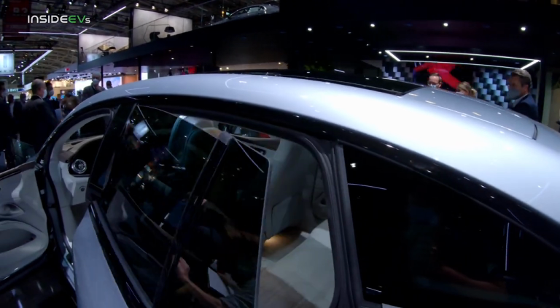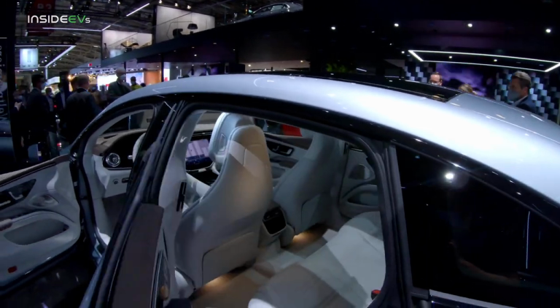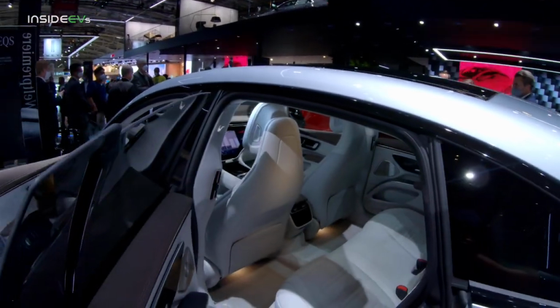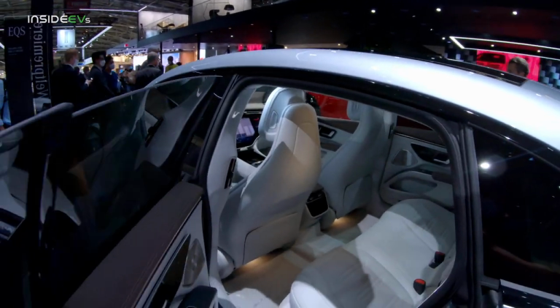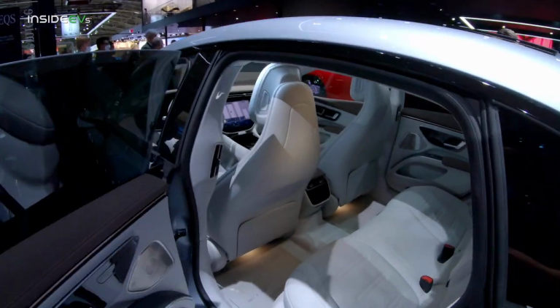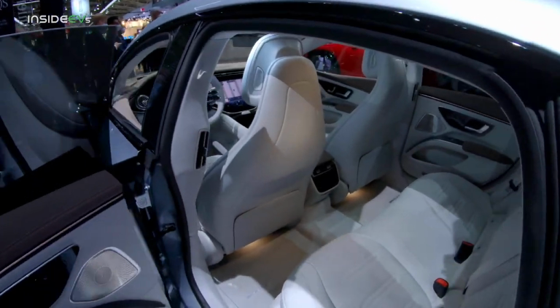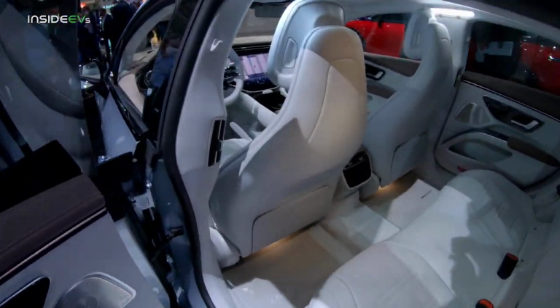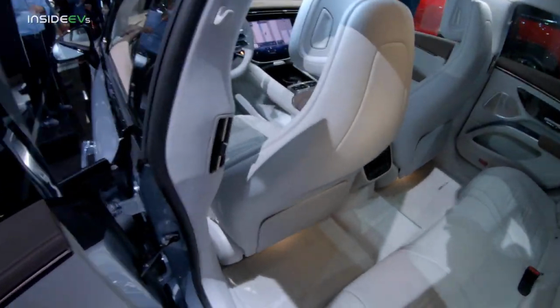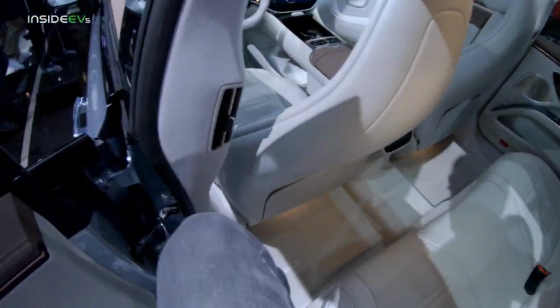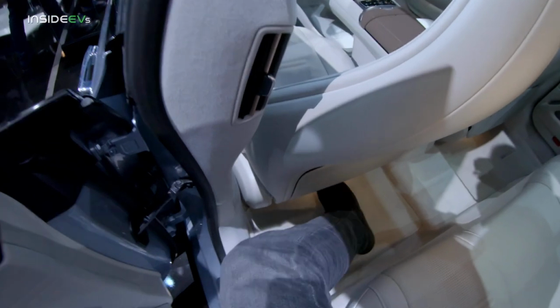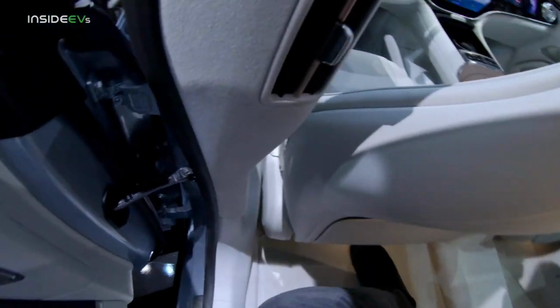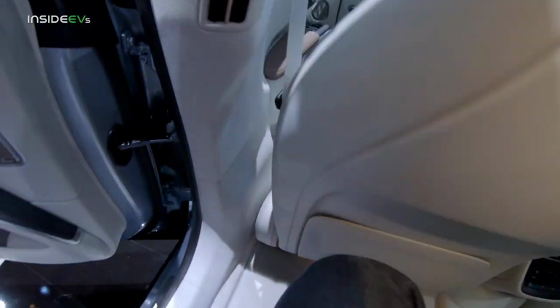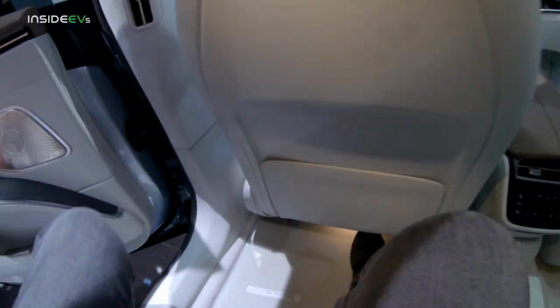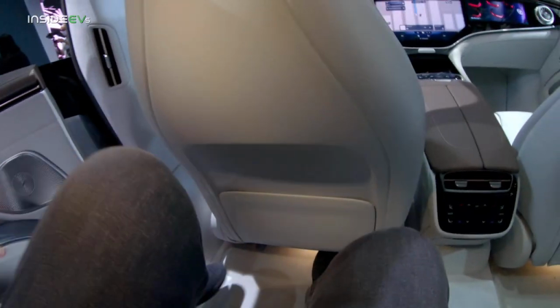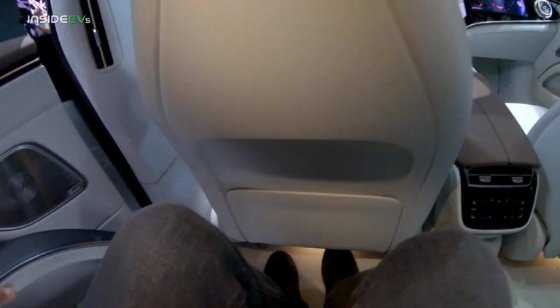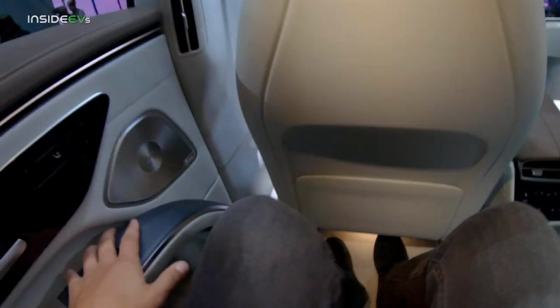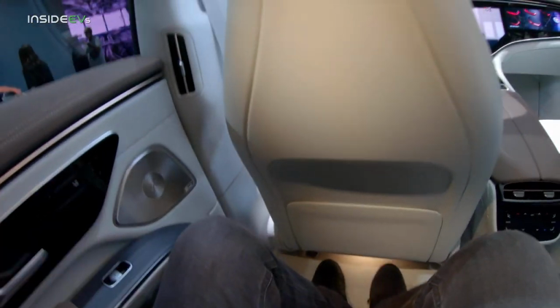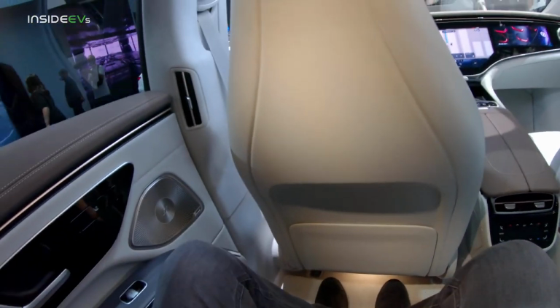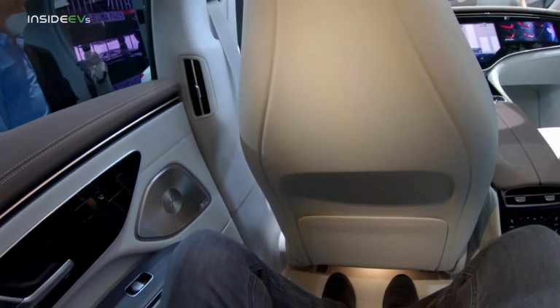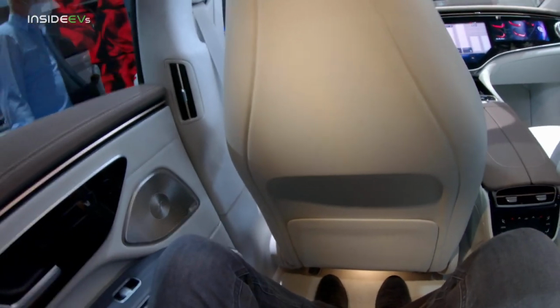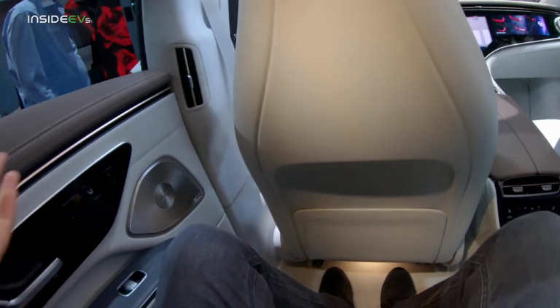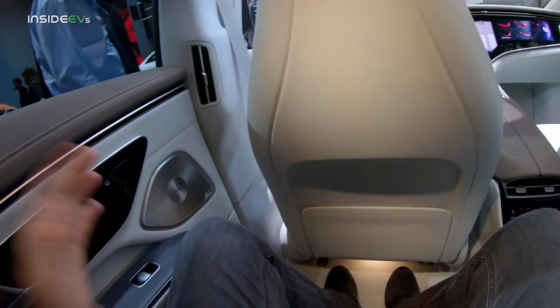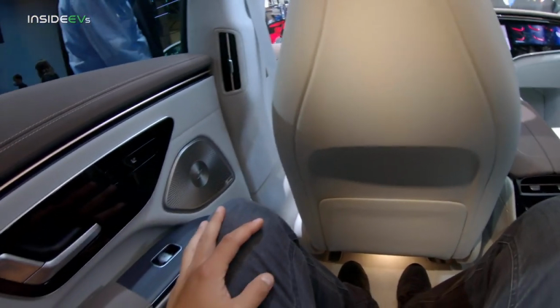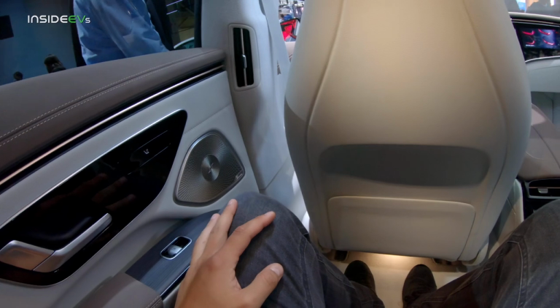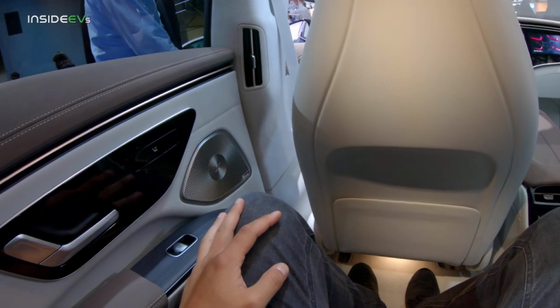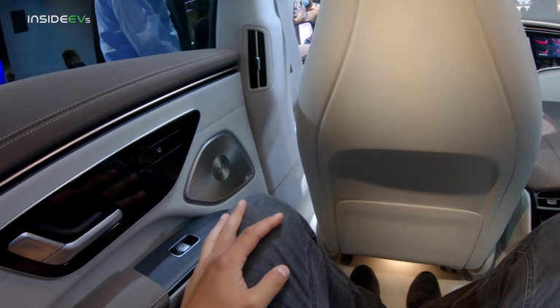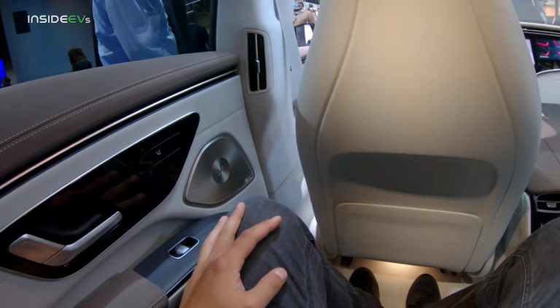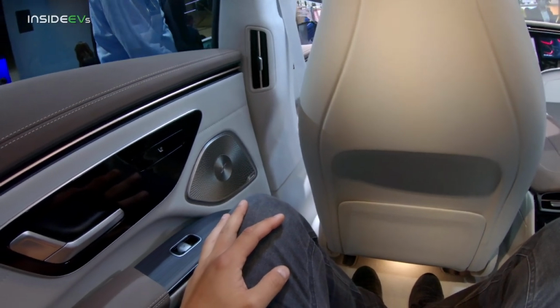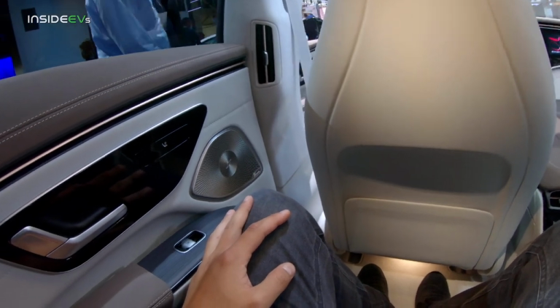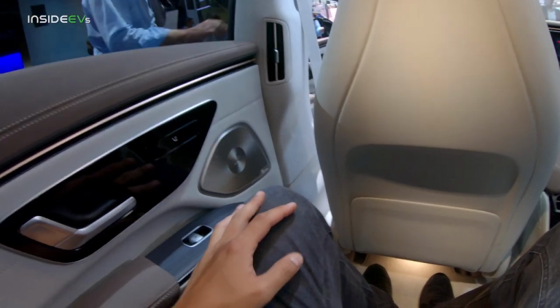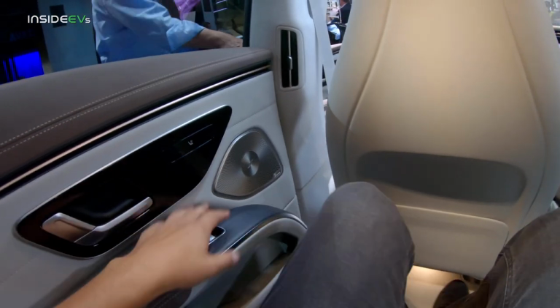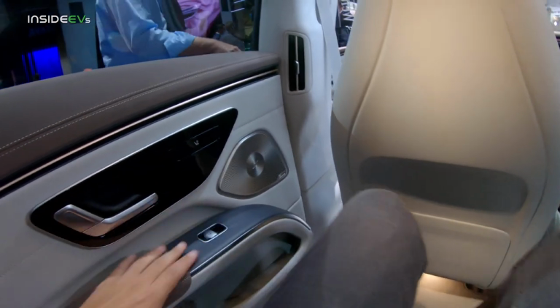I'm going to climb into the back now, where I am spoiled for room. I could live back here, probably with a family of raccoons.